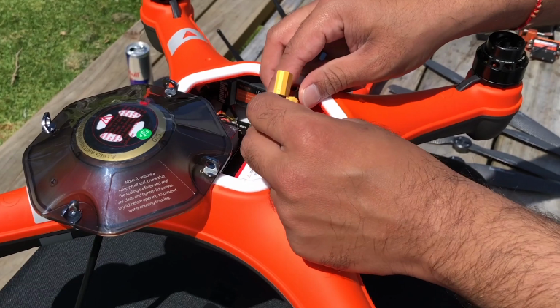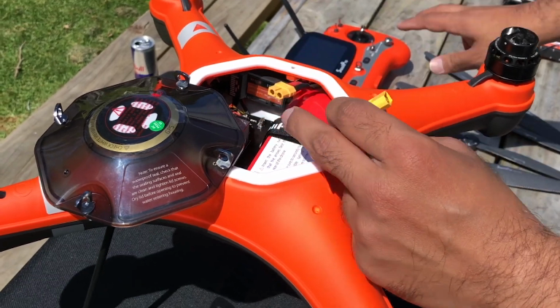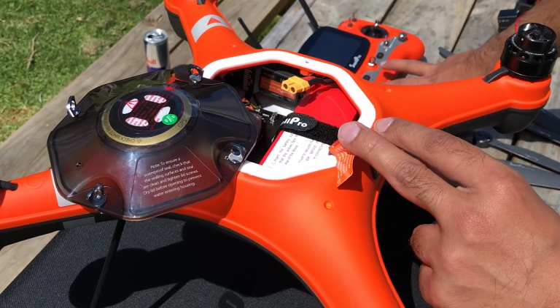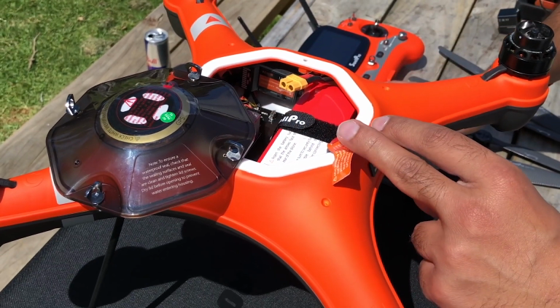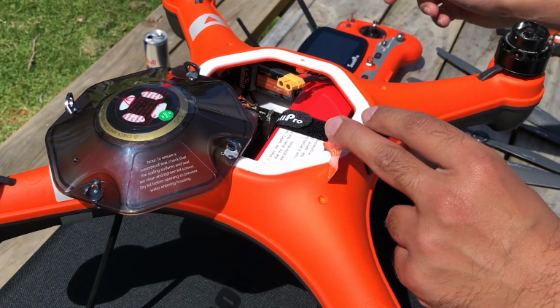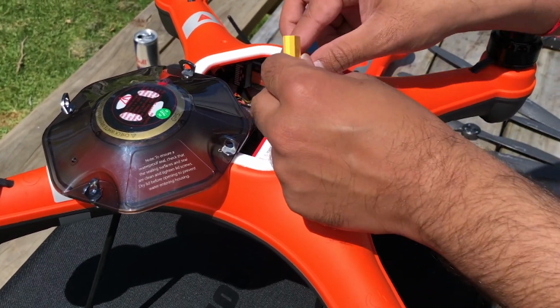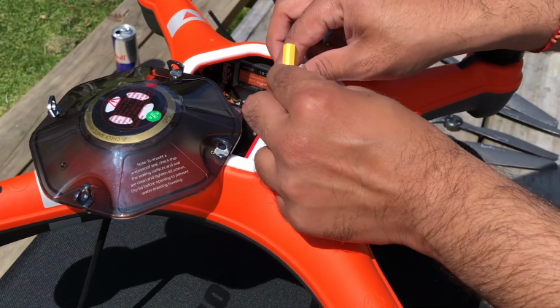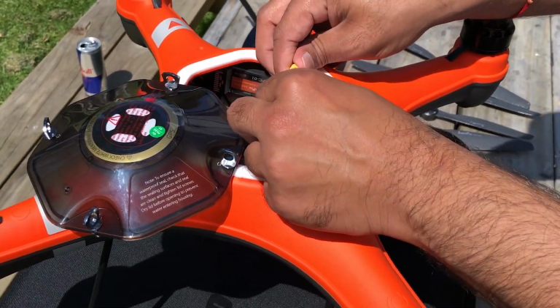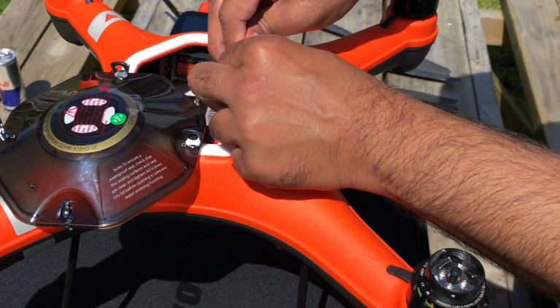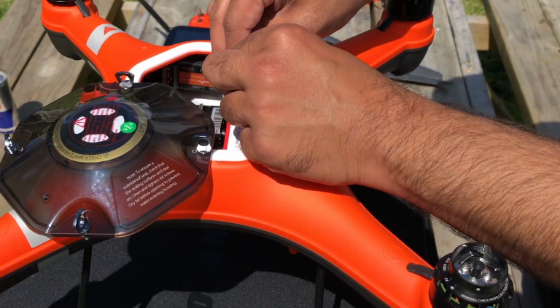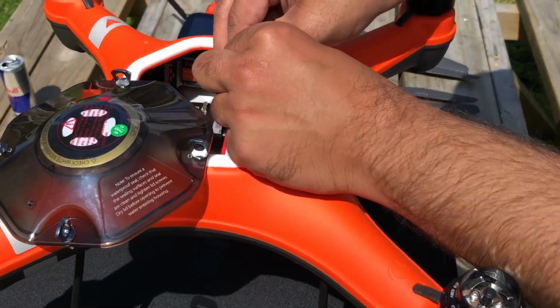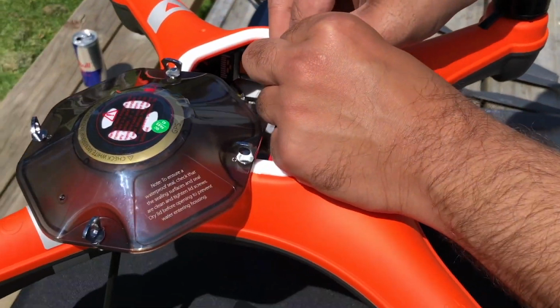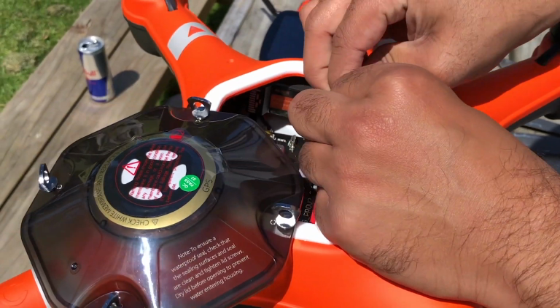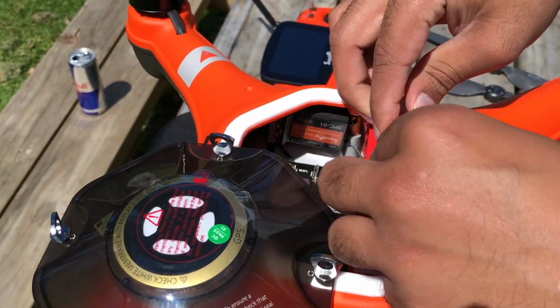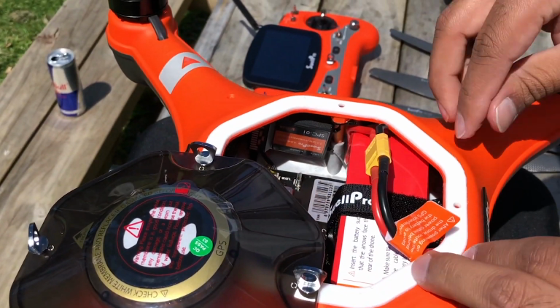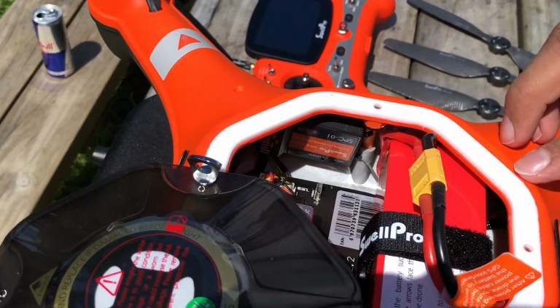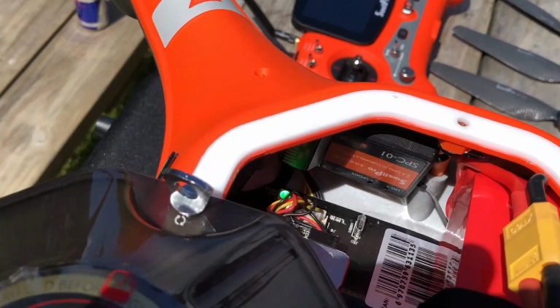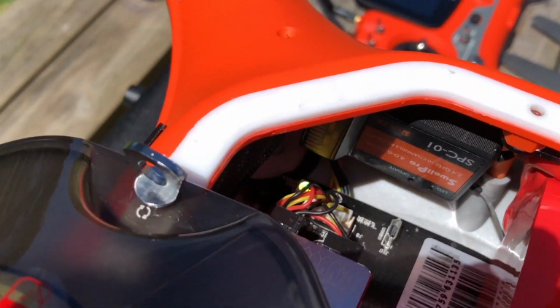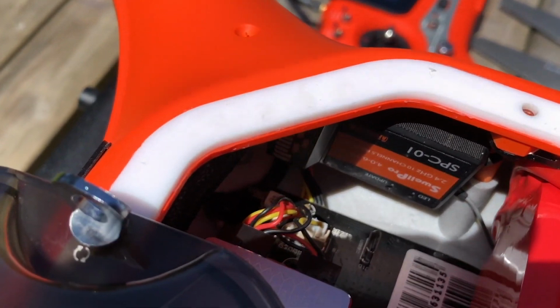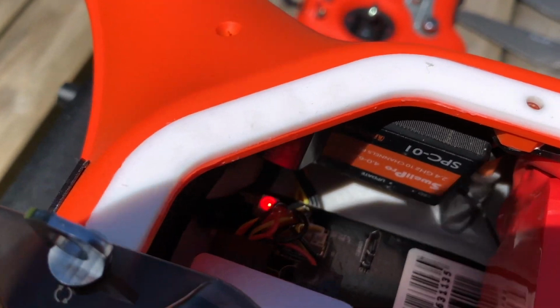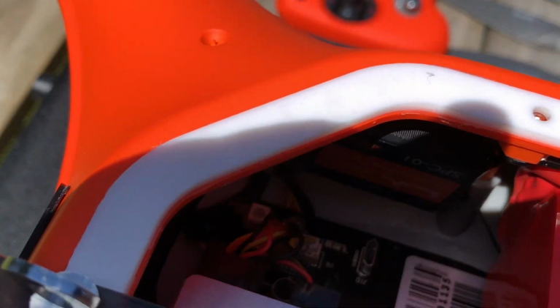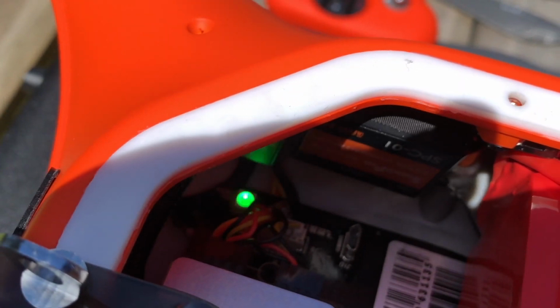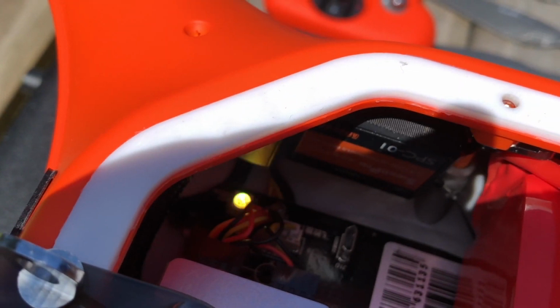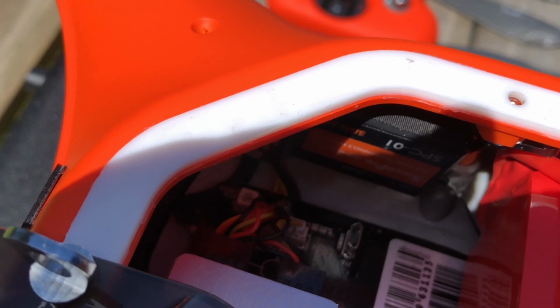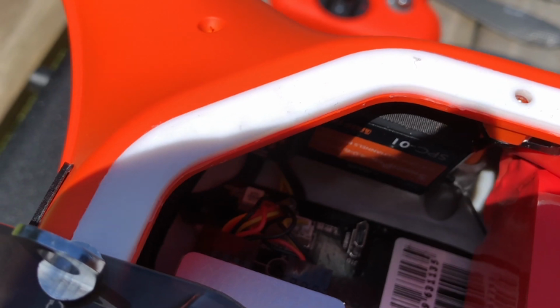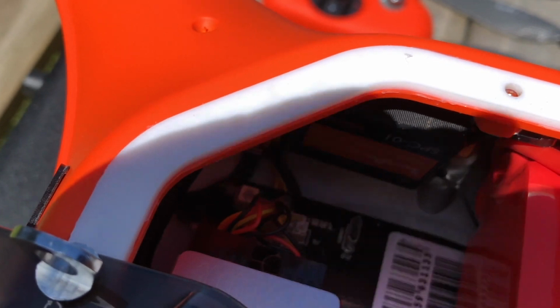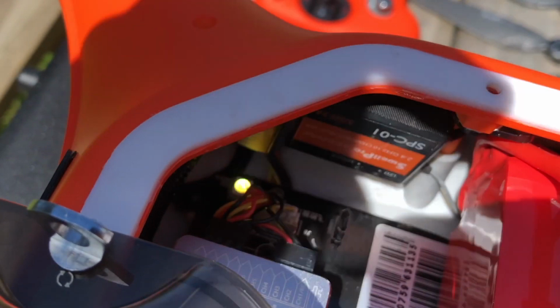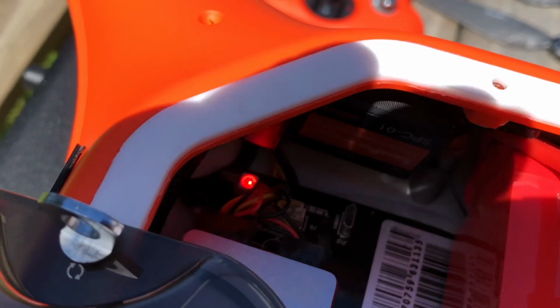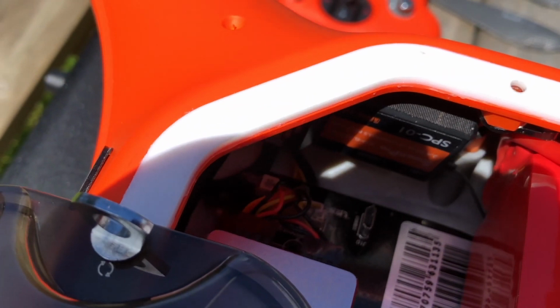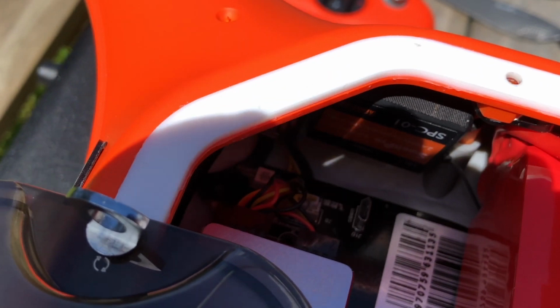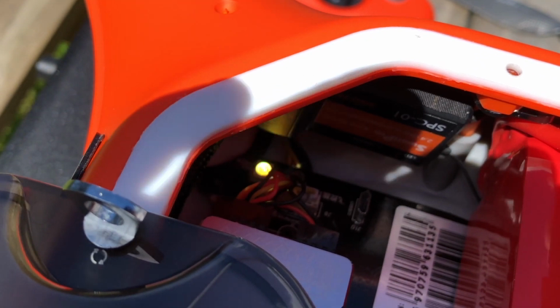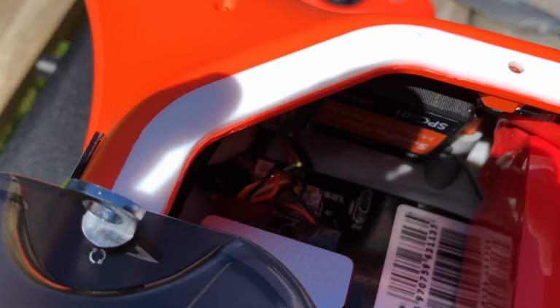Connect the battery cables to power up the drone. Once powered on, you'll see quick flashing on the LED inside the drone, which indicates the drone is initializing. Please do not press any buttons during the initializing phase.